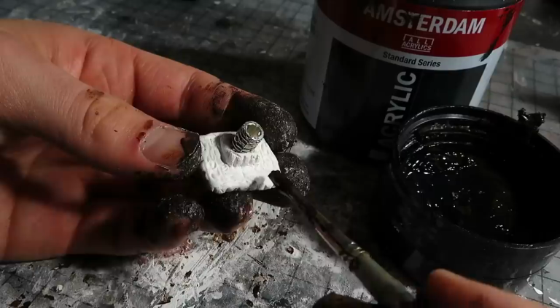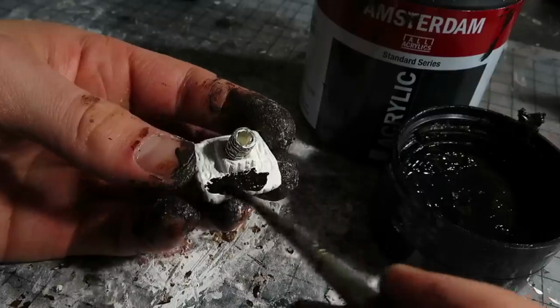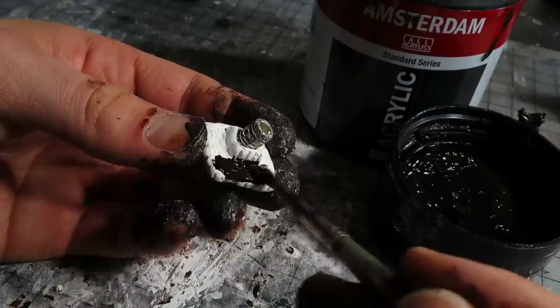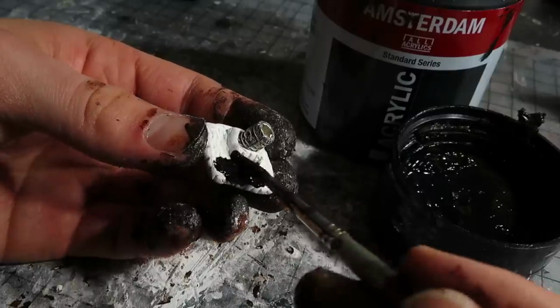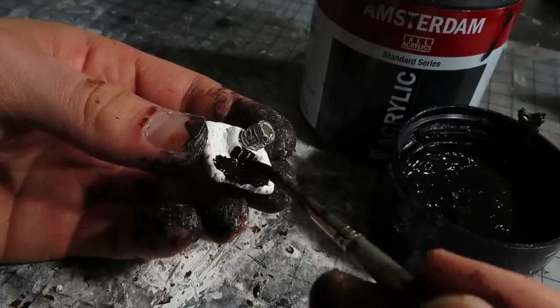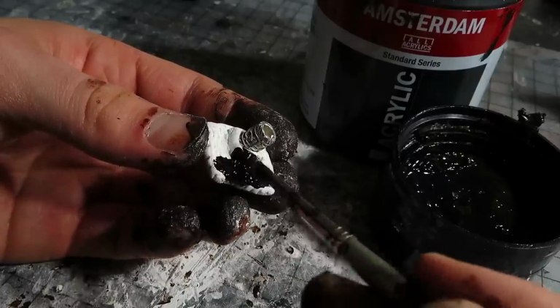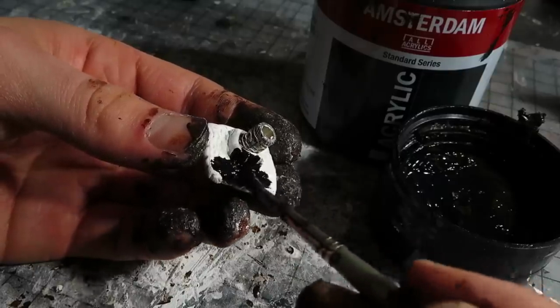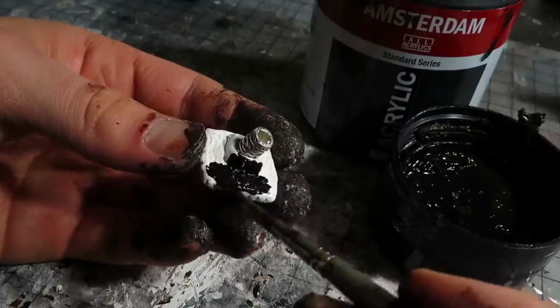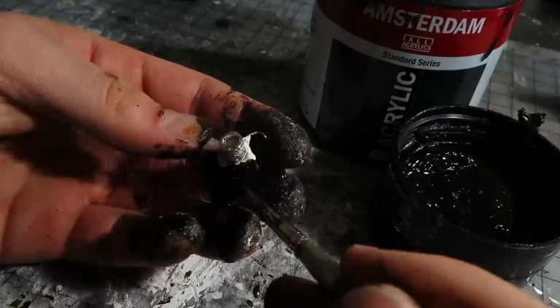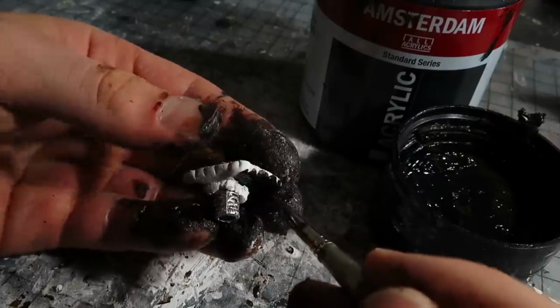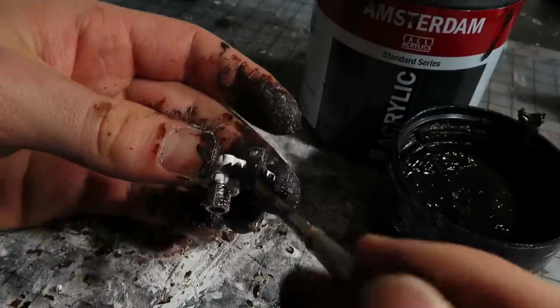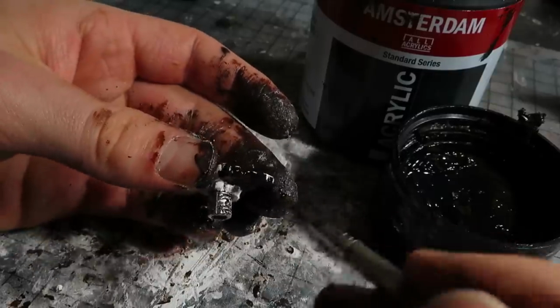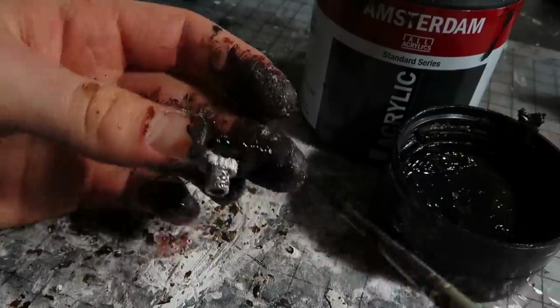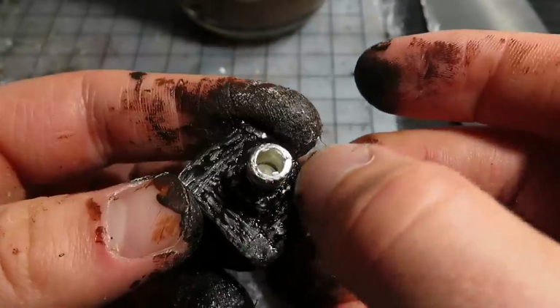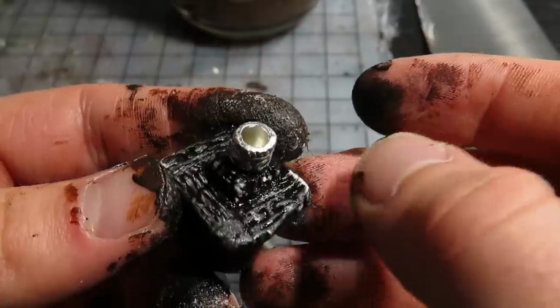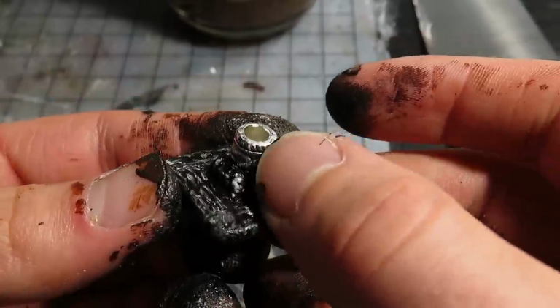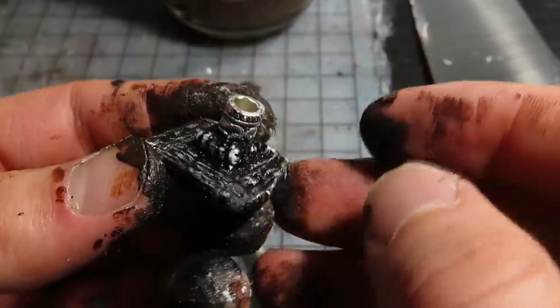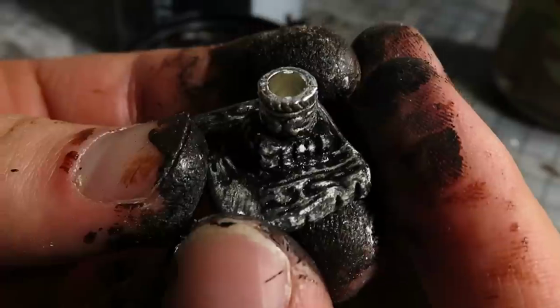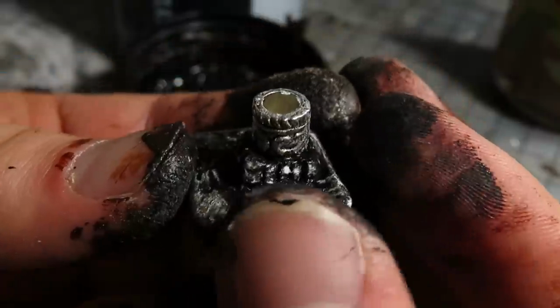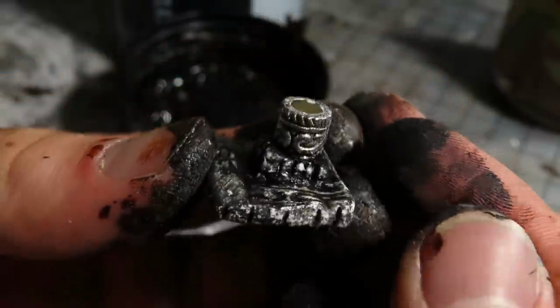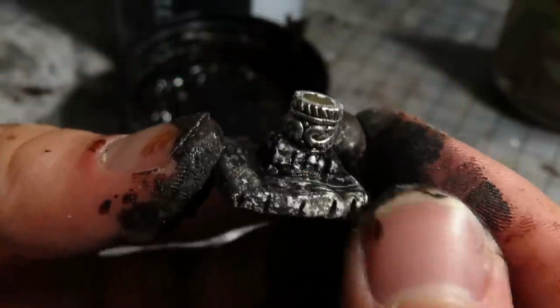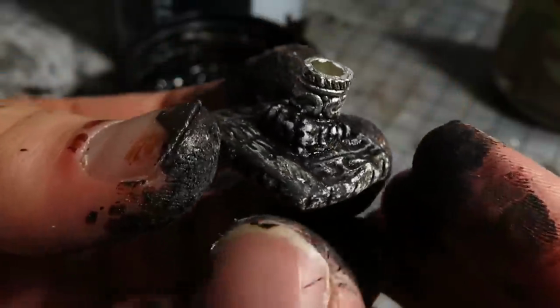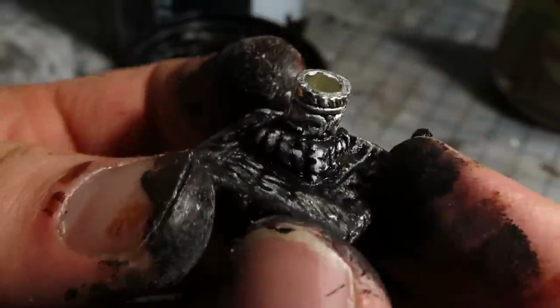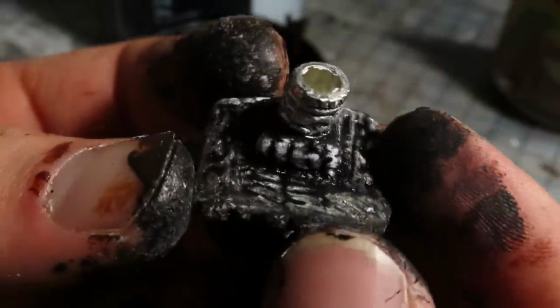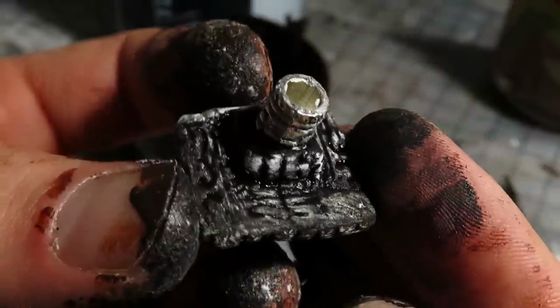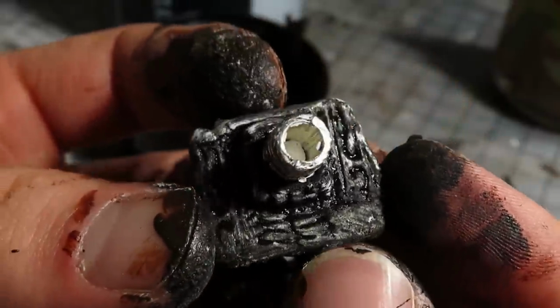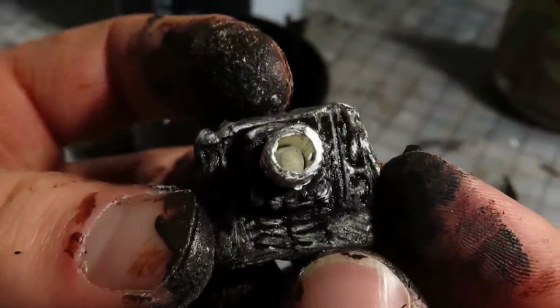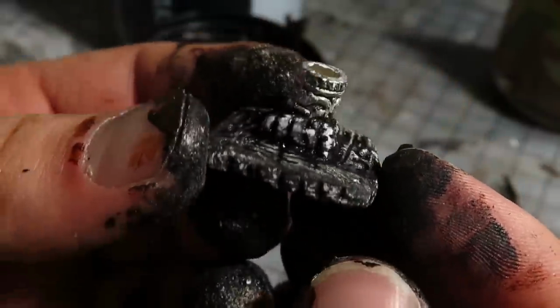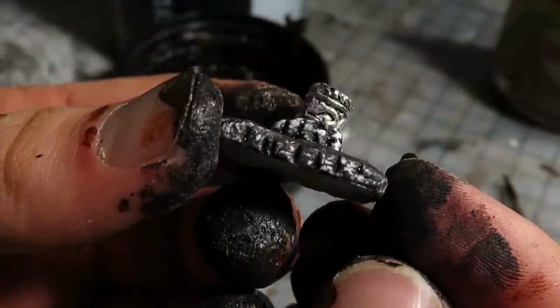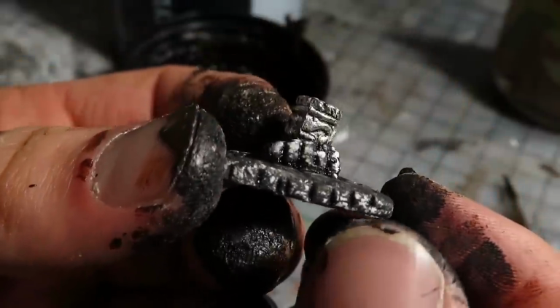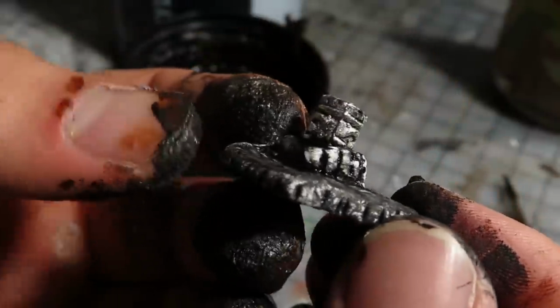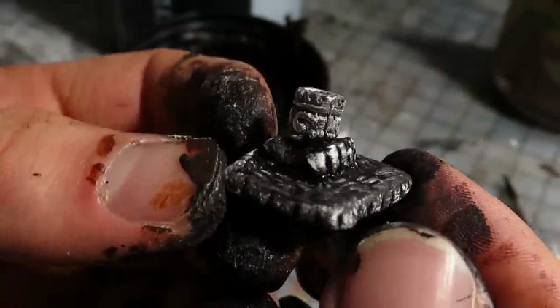Before the next step, I also painted the ritual site with black, then wiped off paint with my fingers to reveal the patterns. Now it's kind of grey — good.